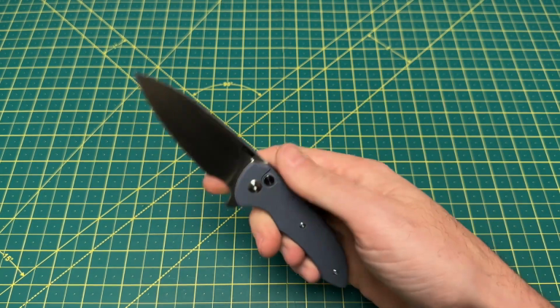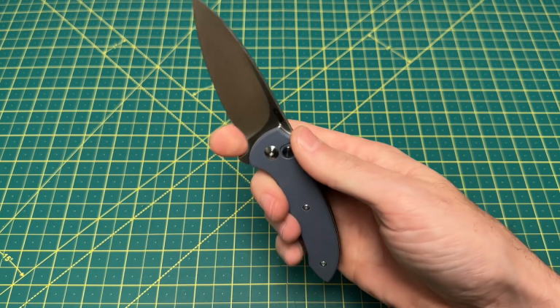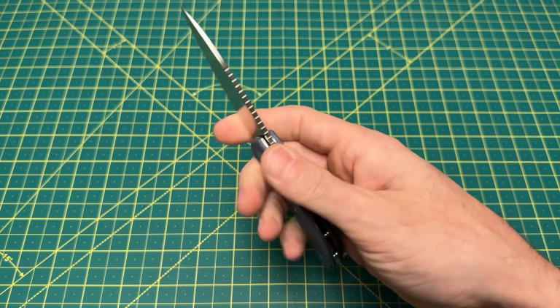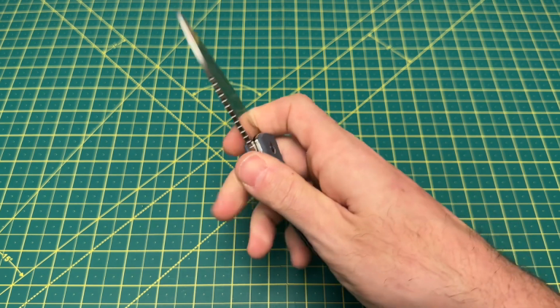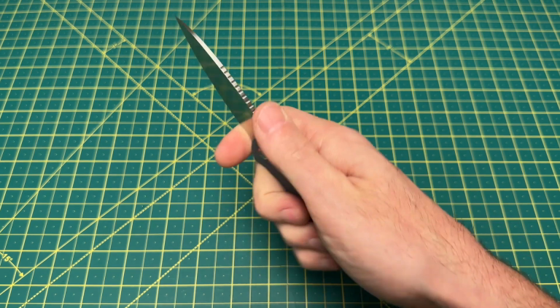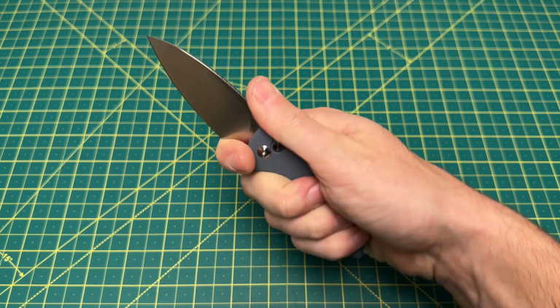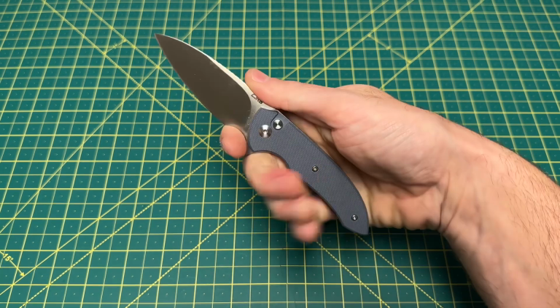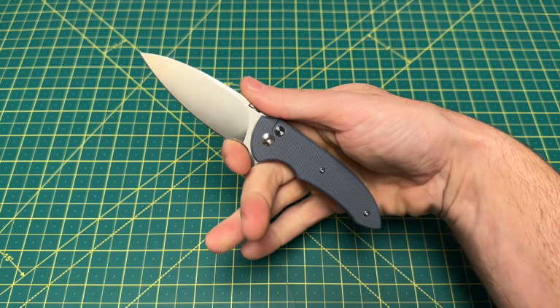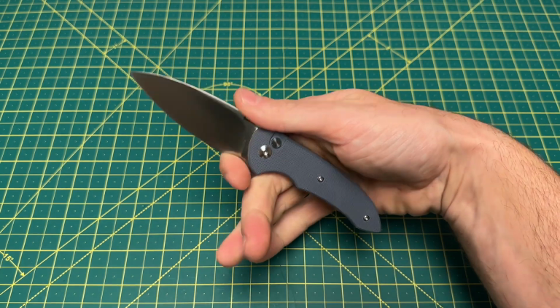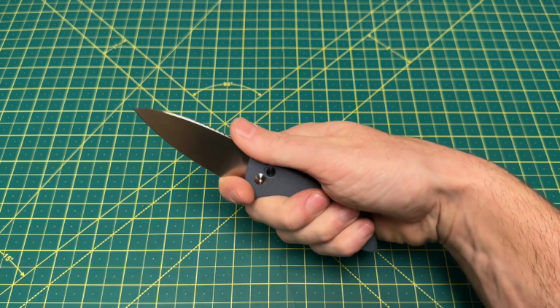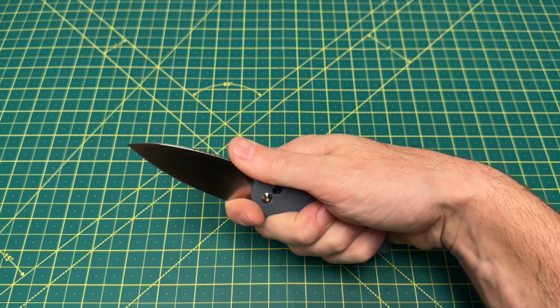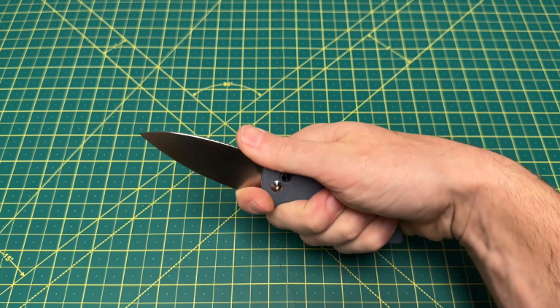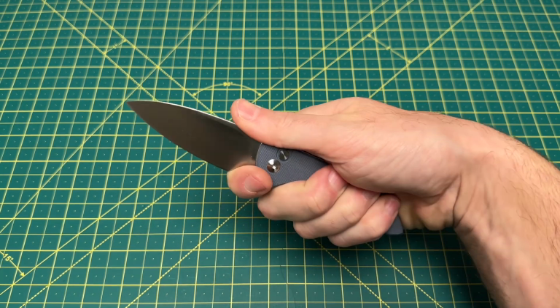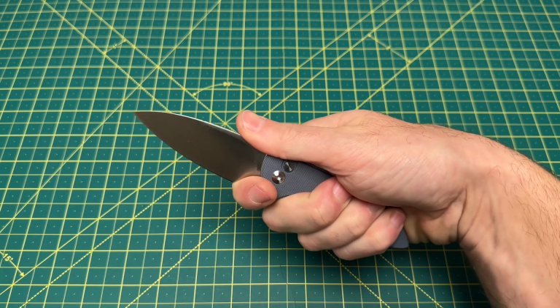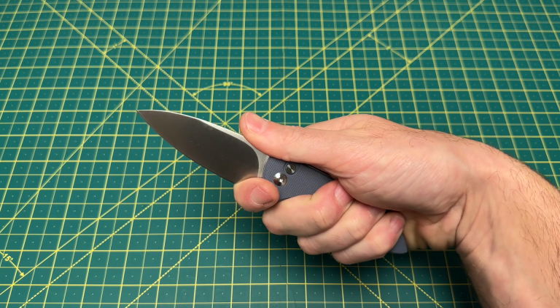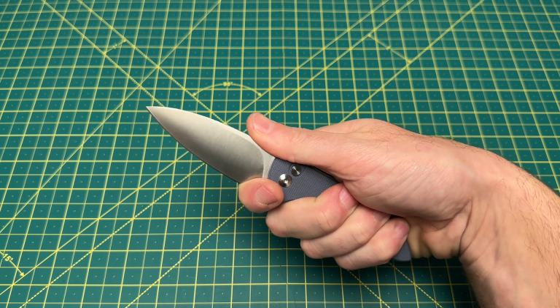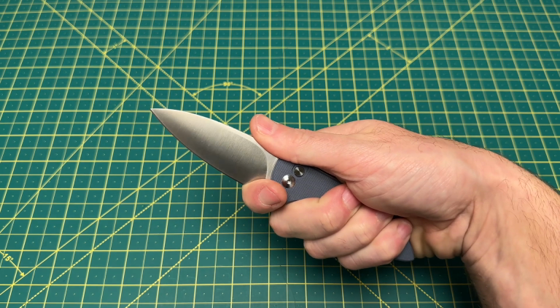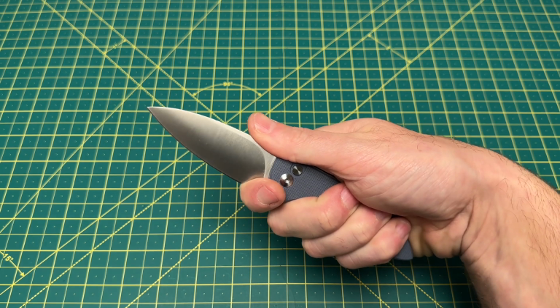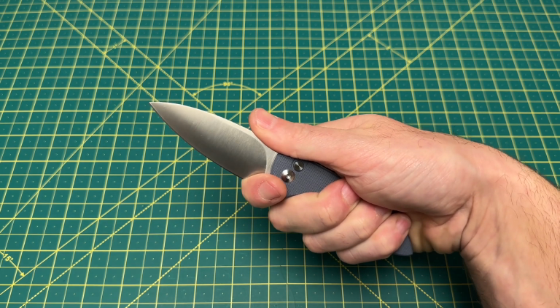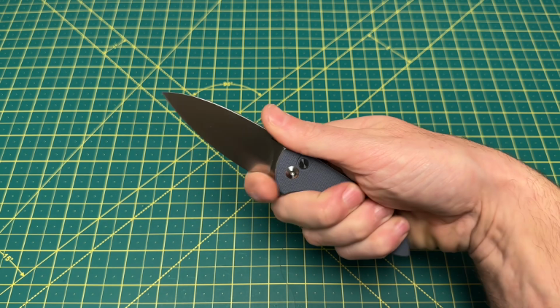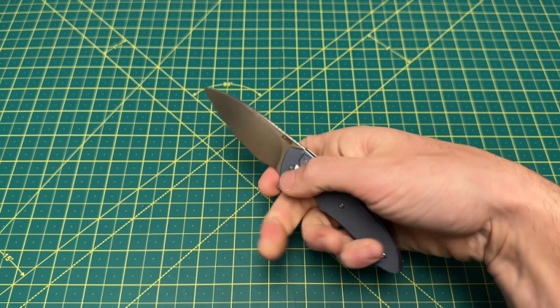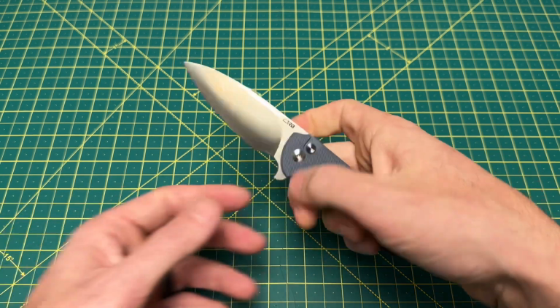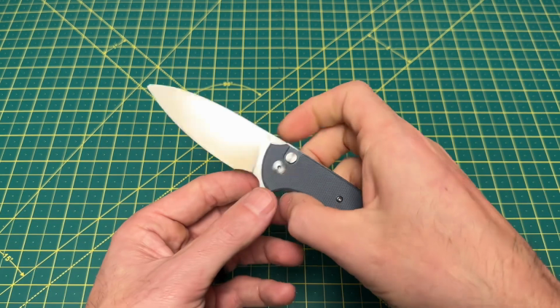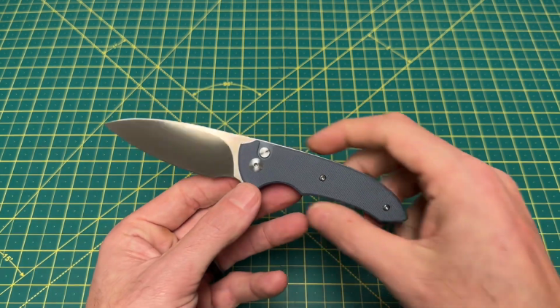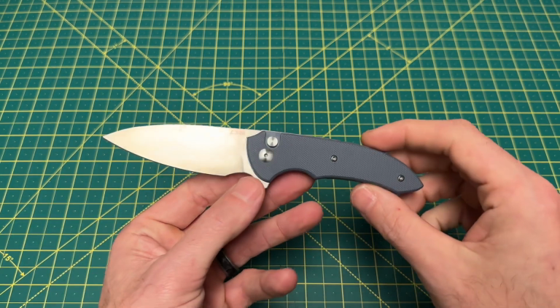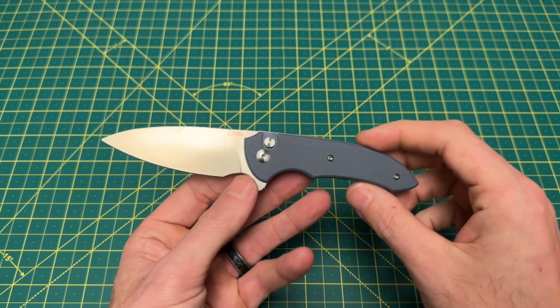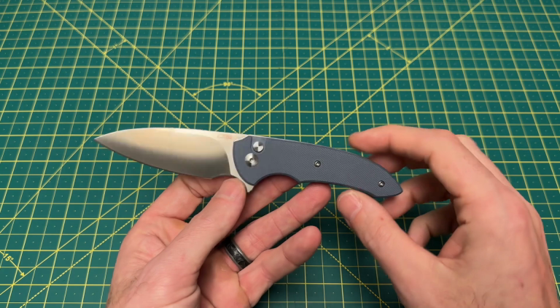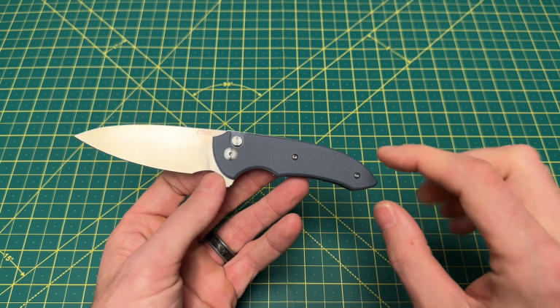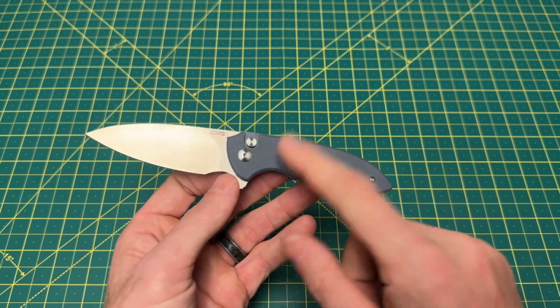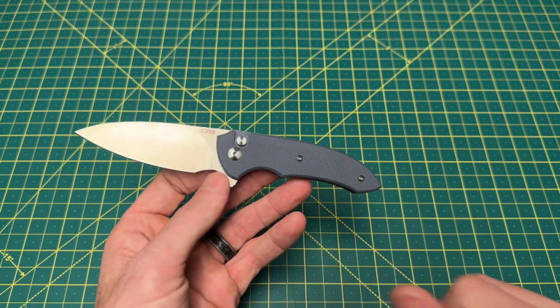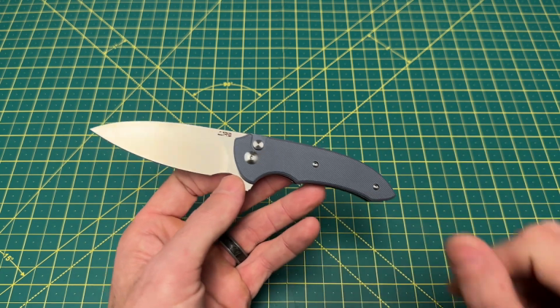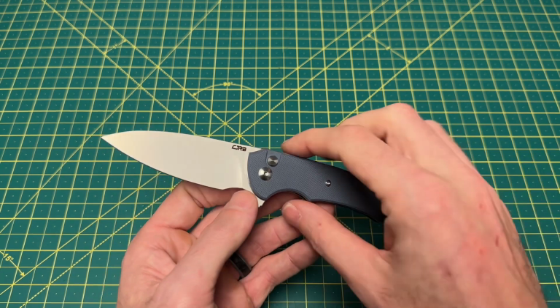I can definitely get behind this knife for 50 bucks — I can get way behind it, because that is a great price for this knife, especially with that Ferrum Forge design behind it. A lot of good things going on here.